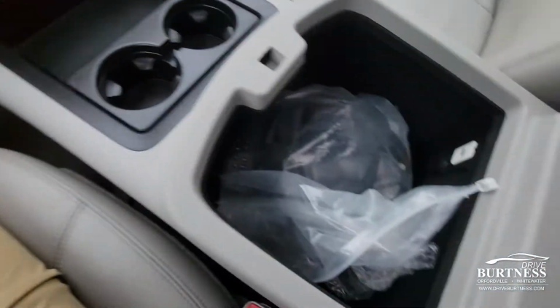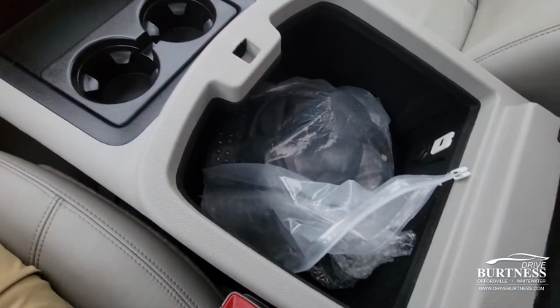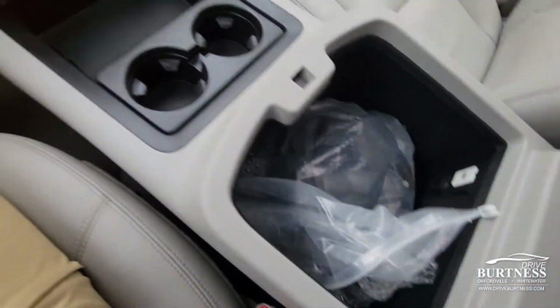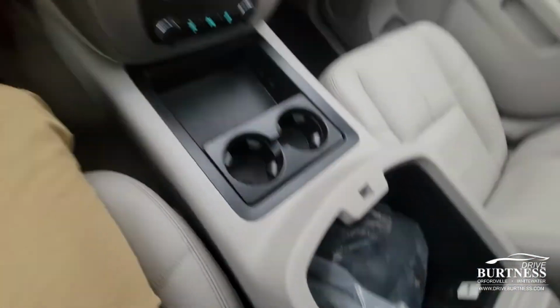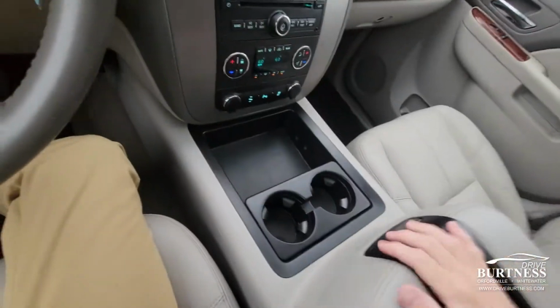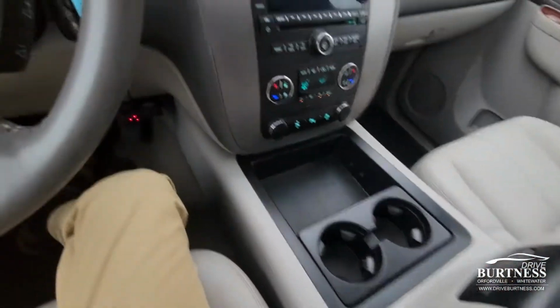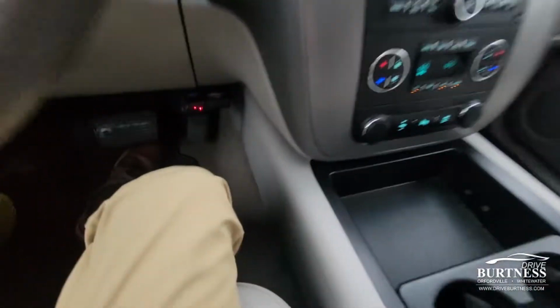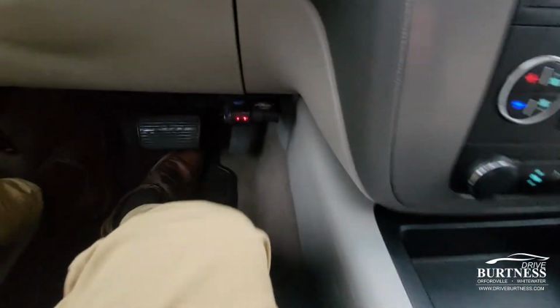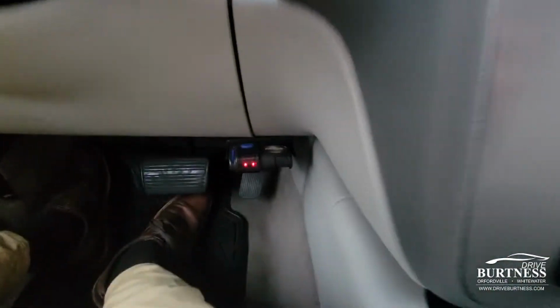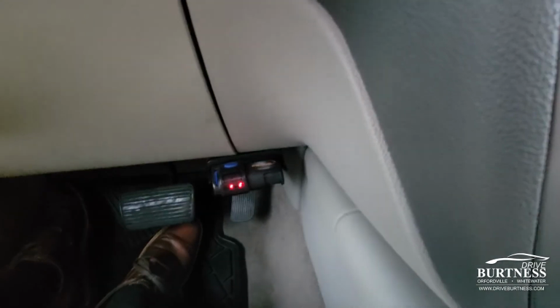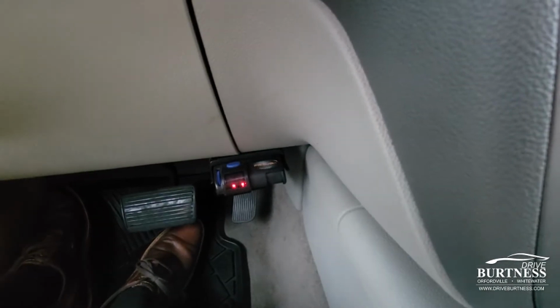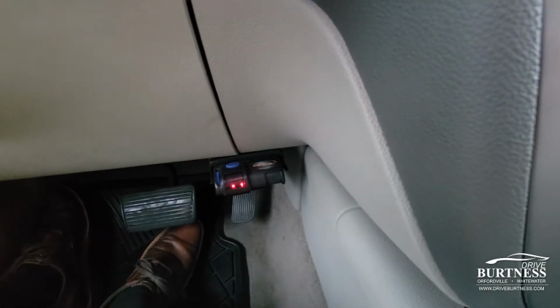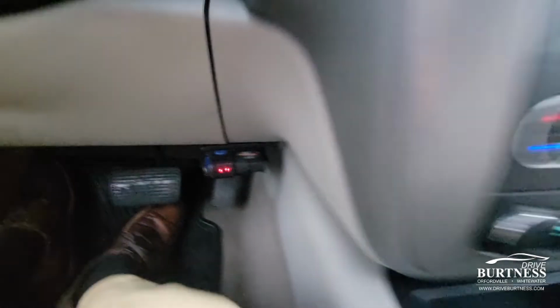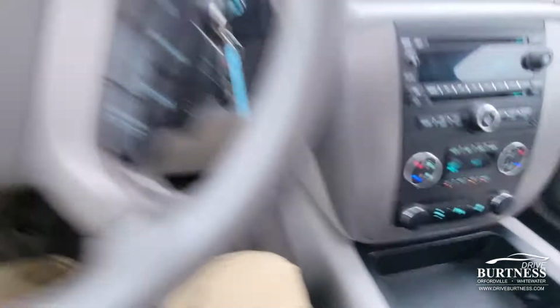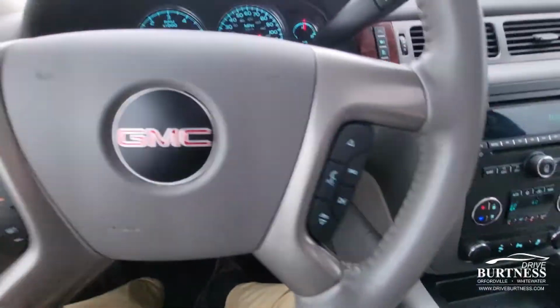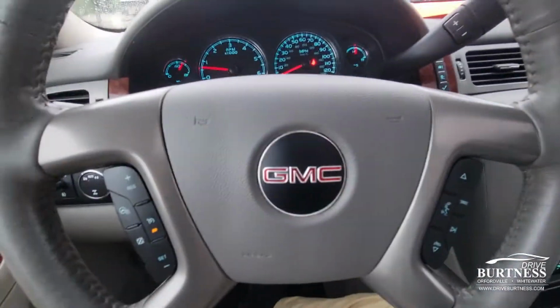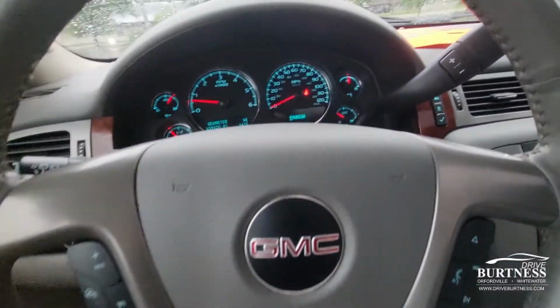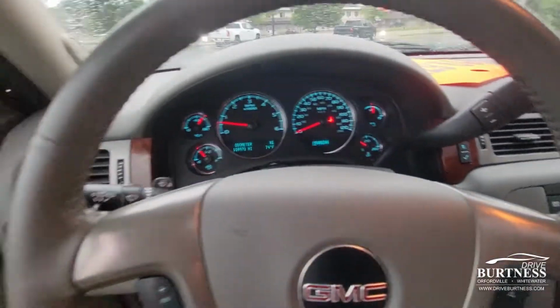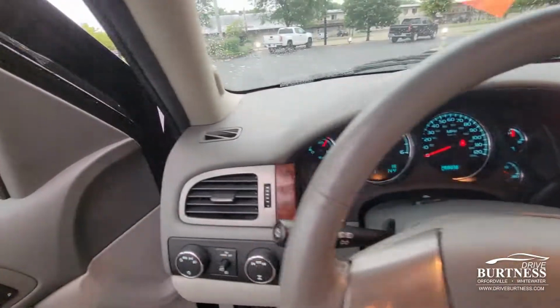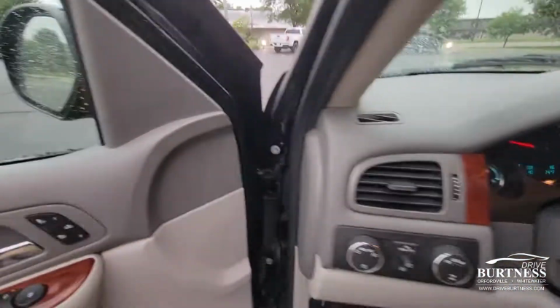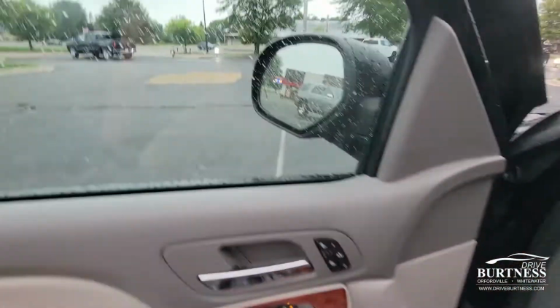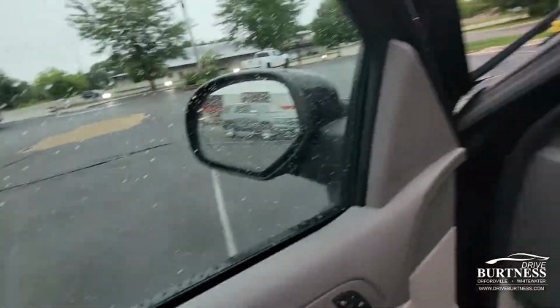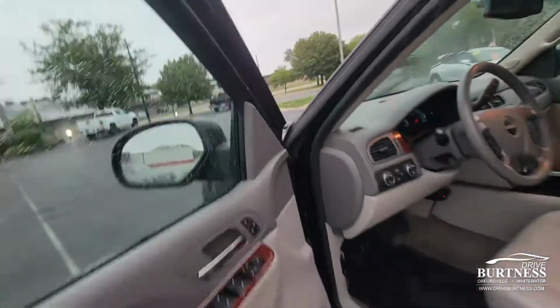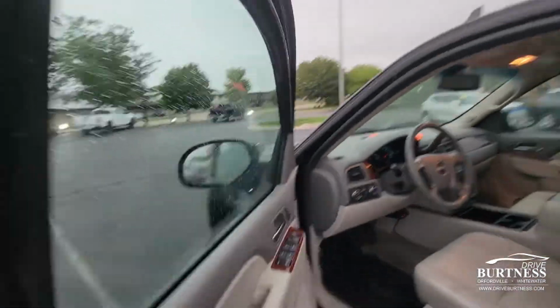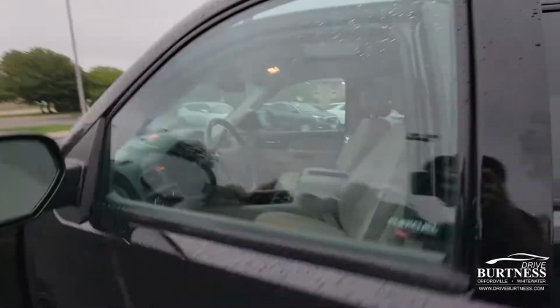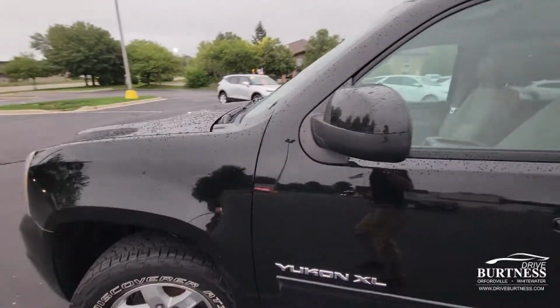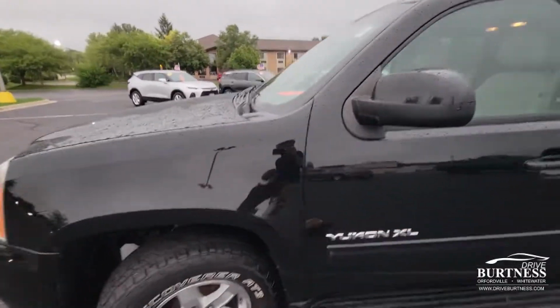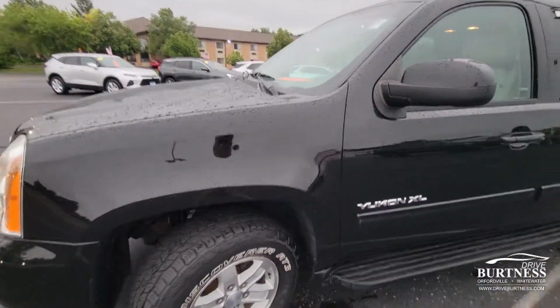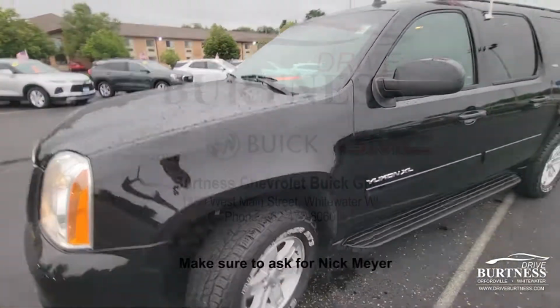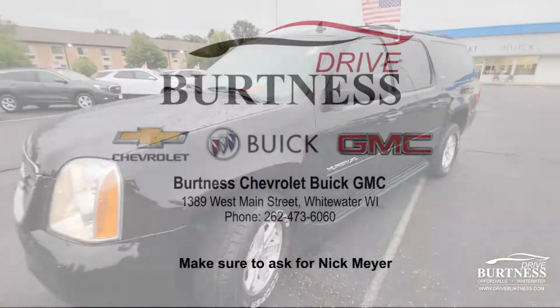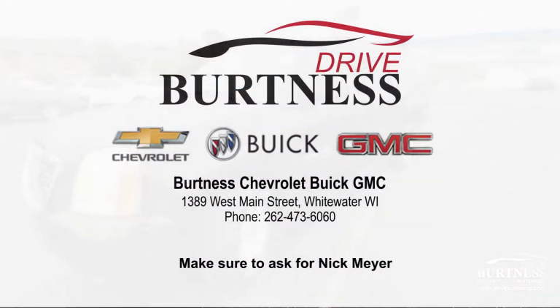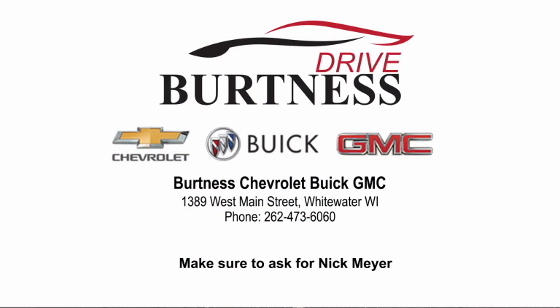All the headphones and remotes for the media center are here, and we have what looks like an aftermarket trailer brake controller as well. Again, my name is Nick and I work at Burton's Chevrolet Buick GMC right here in Whitewater, Wisconsin — stop on in and check this out.